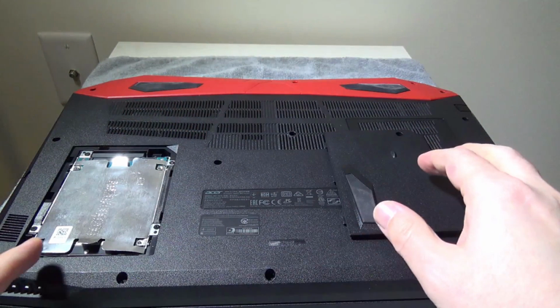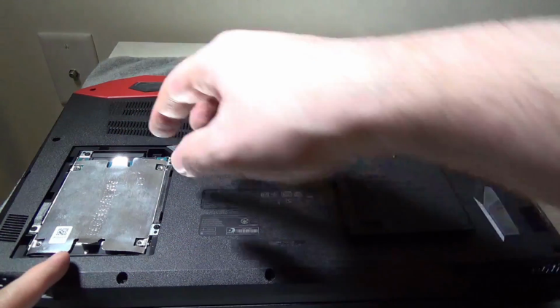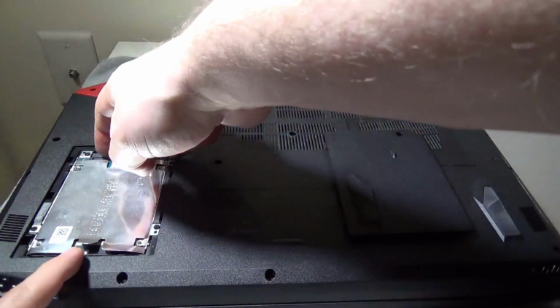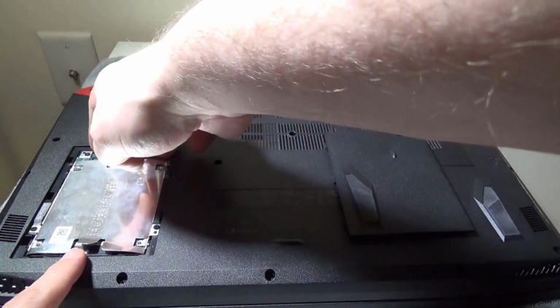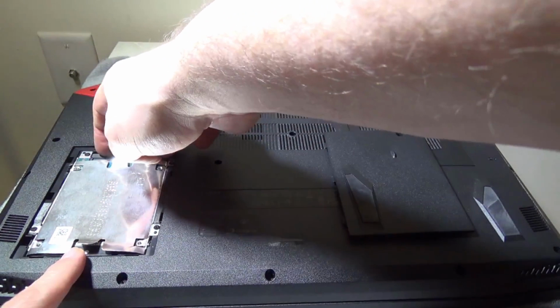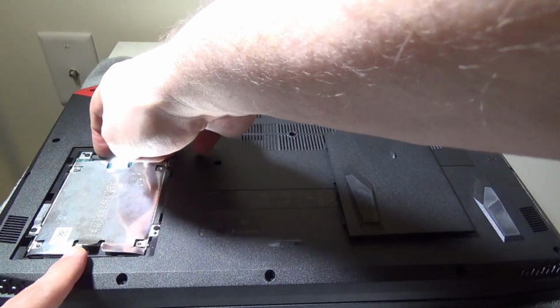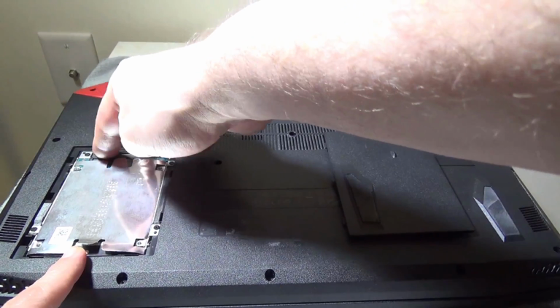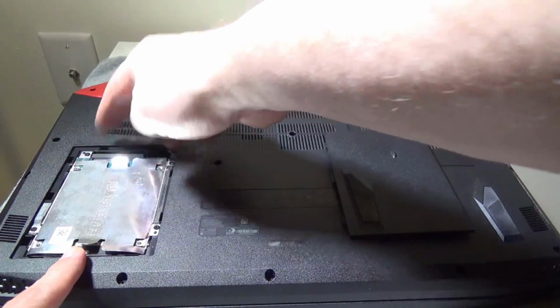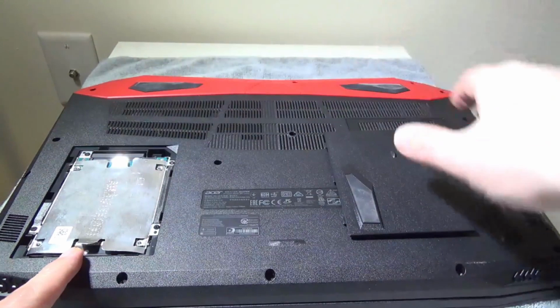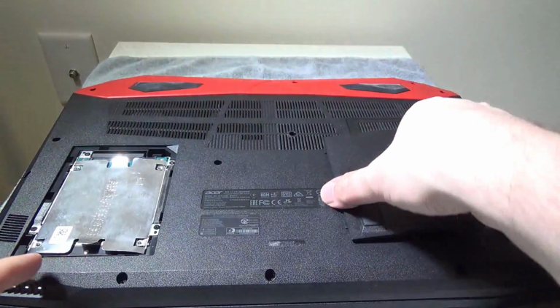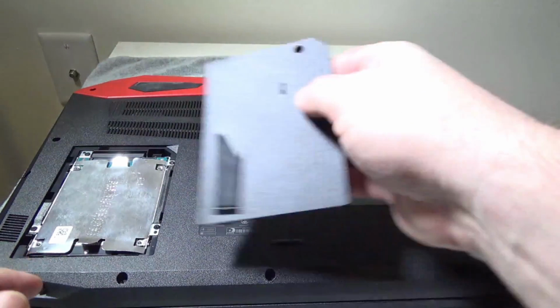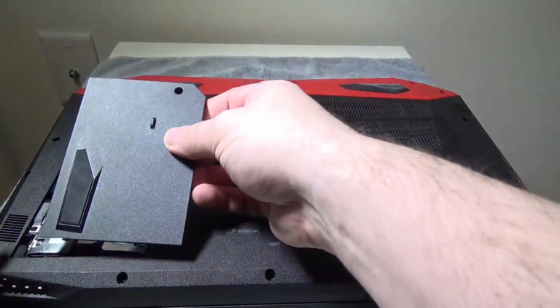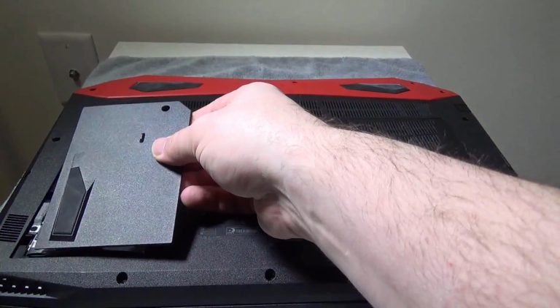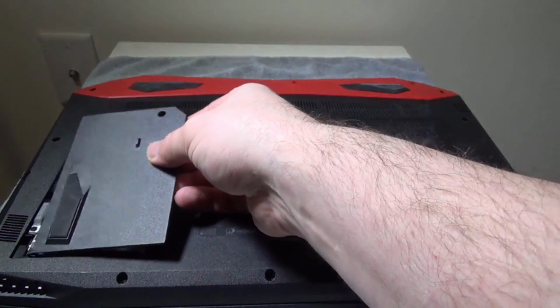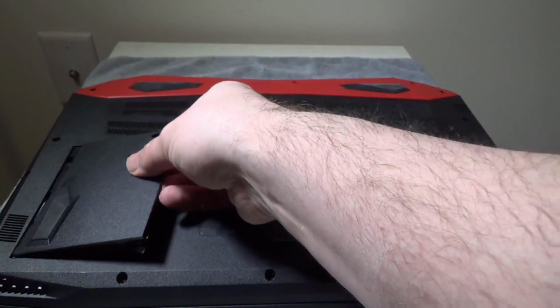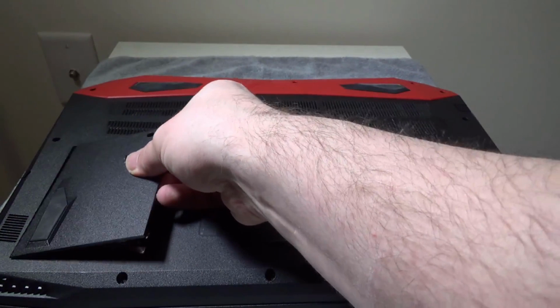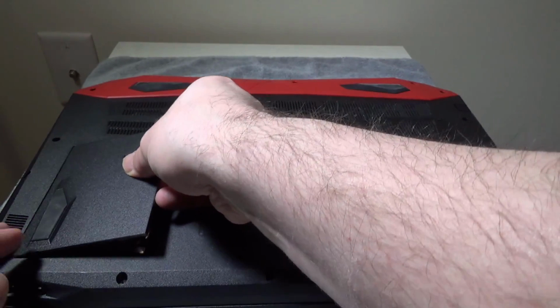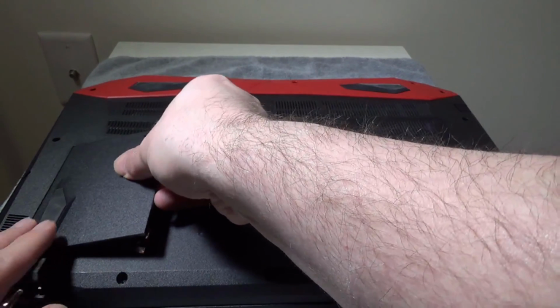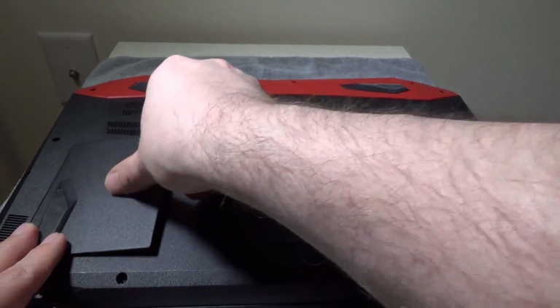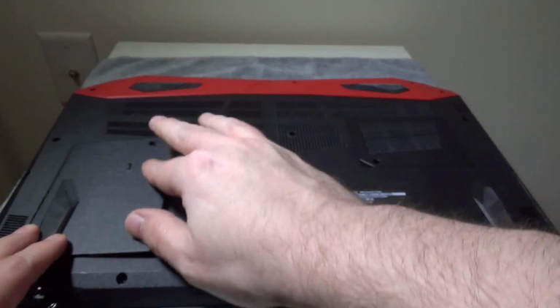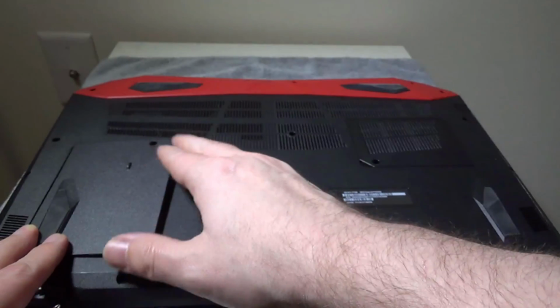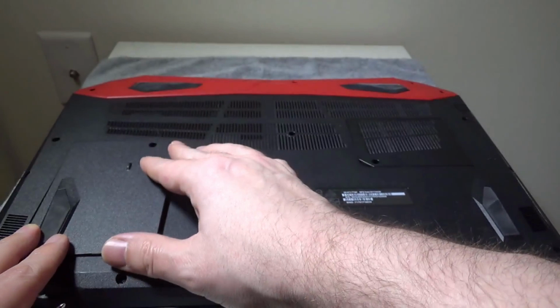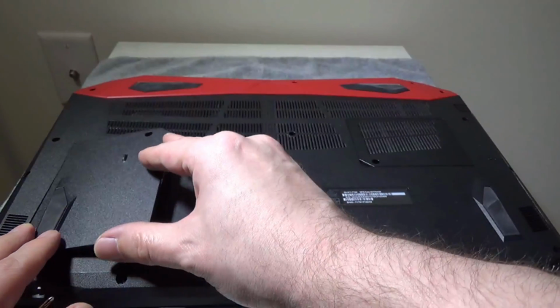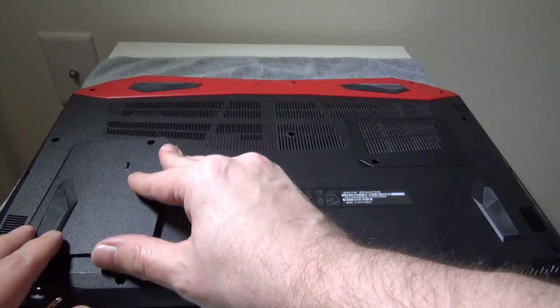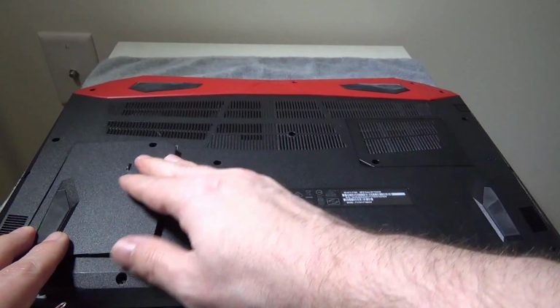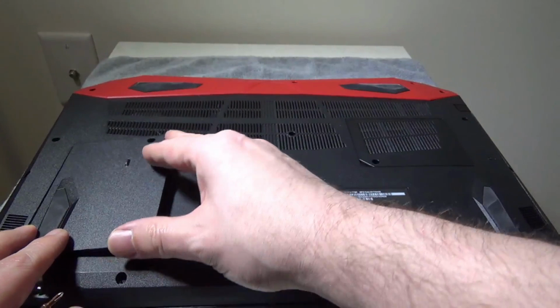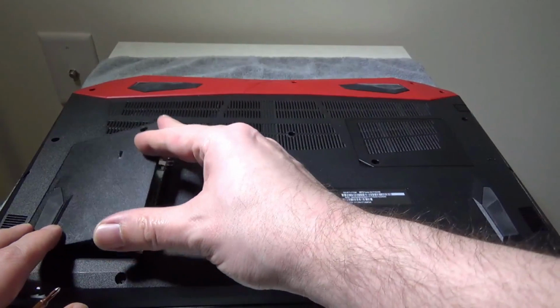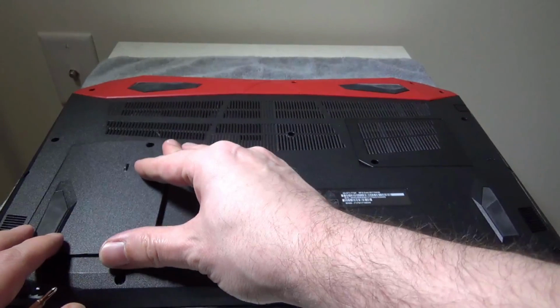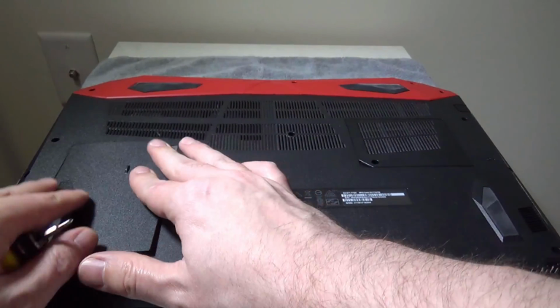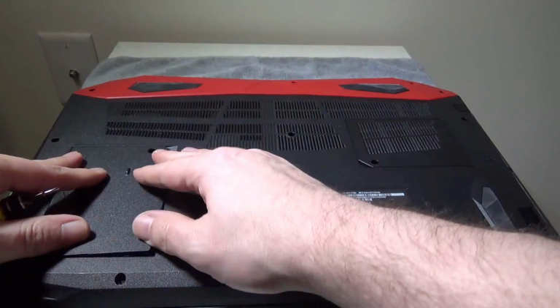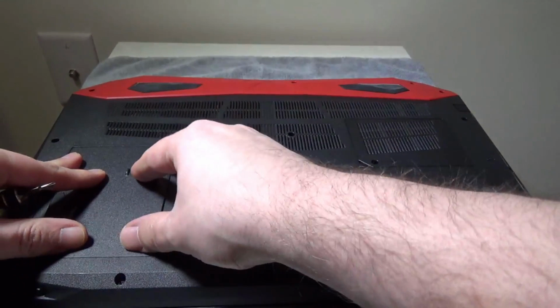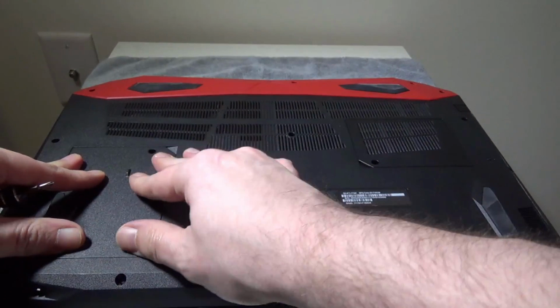There you go — you're all set at this point. You can just put your door back on, screw your screw back in, and you are good to go on your hard drive upgrade.